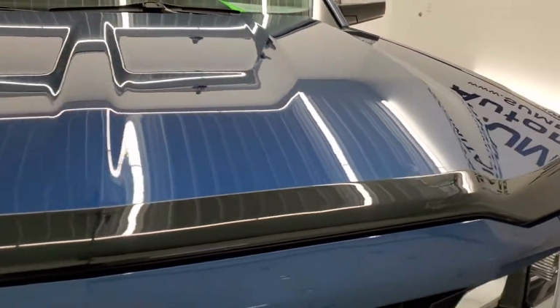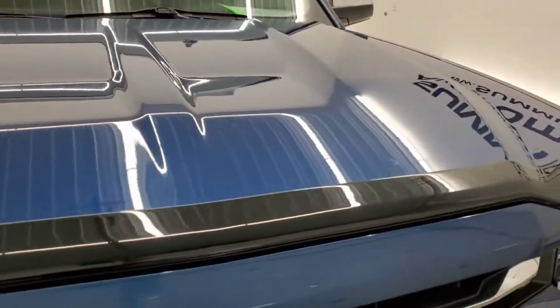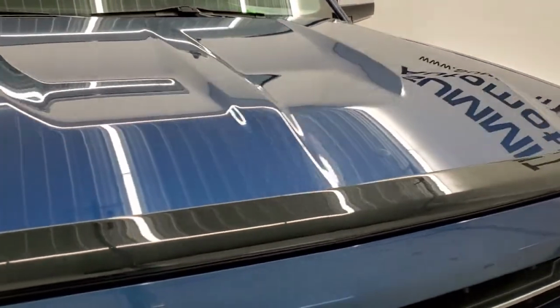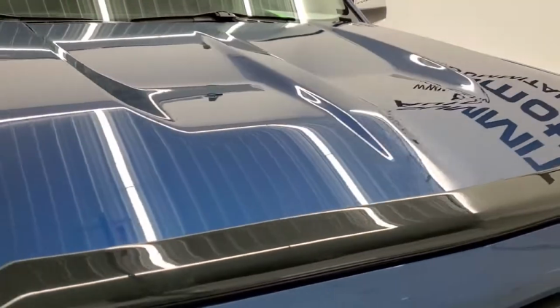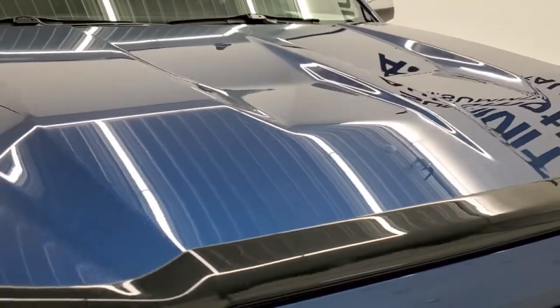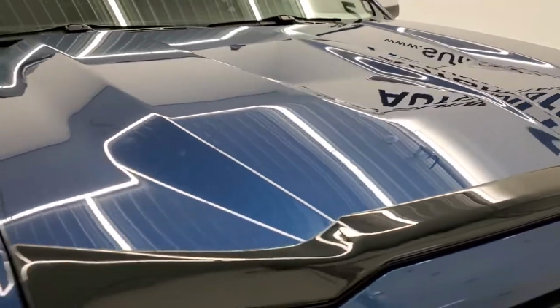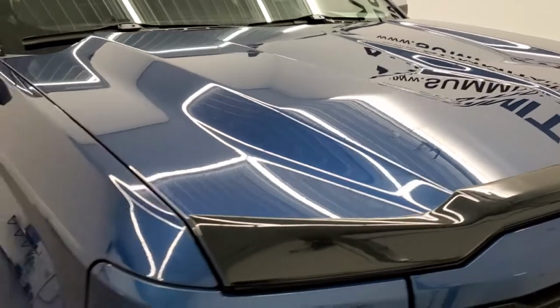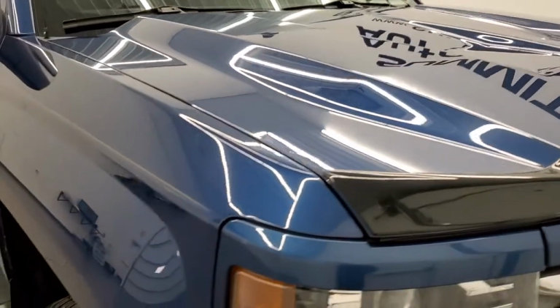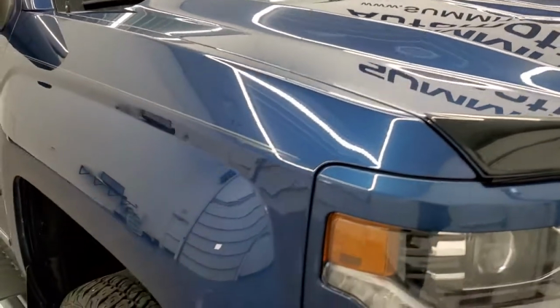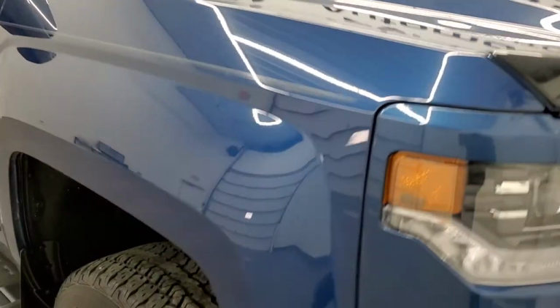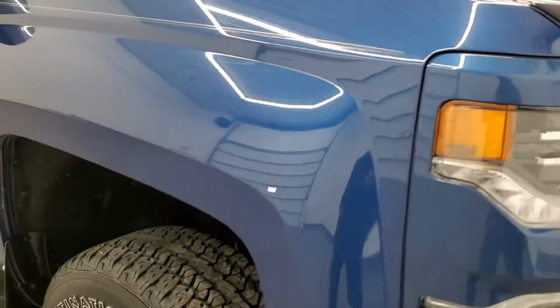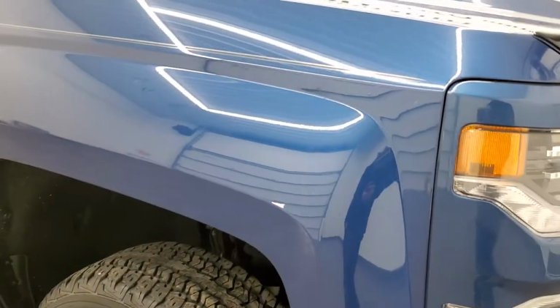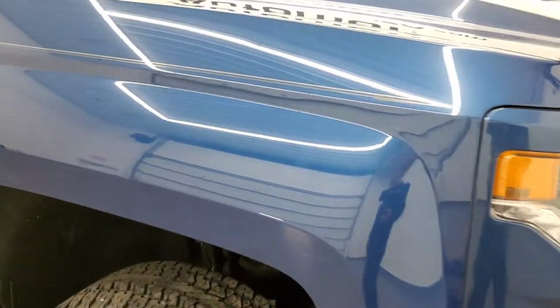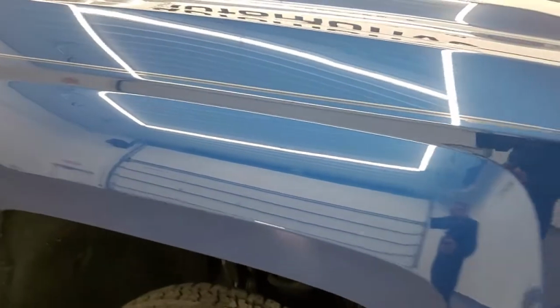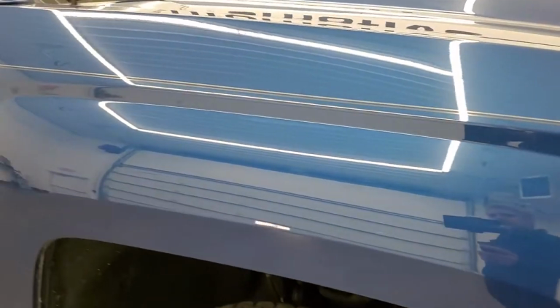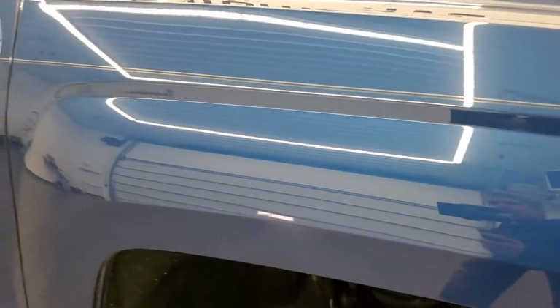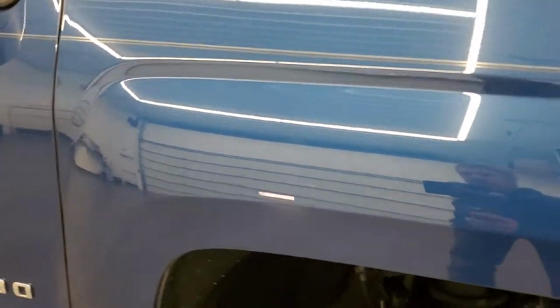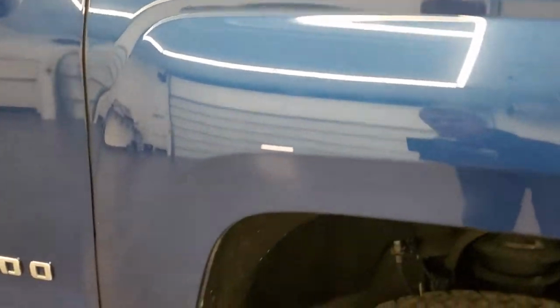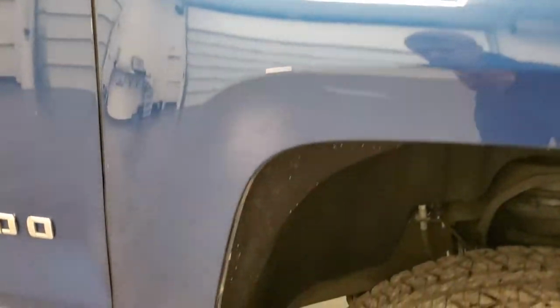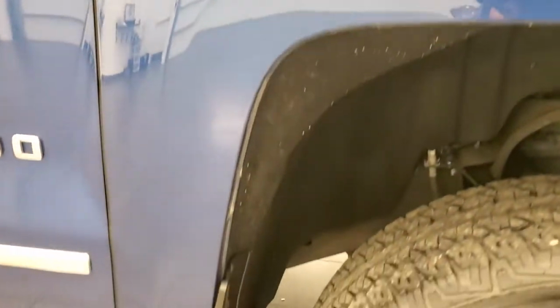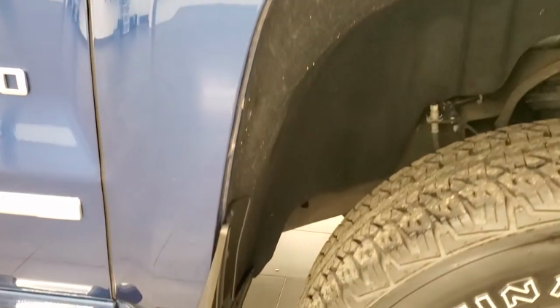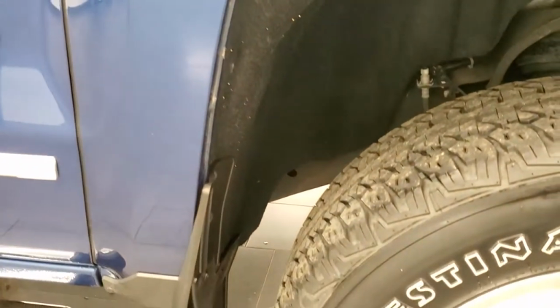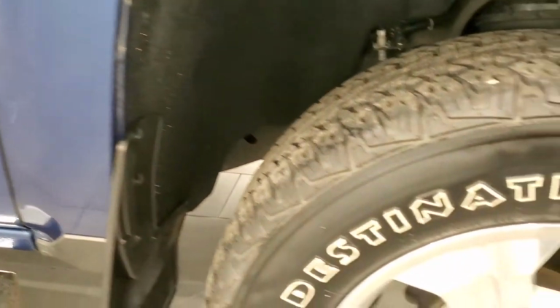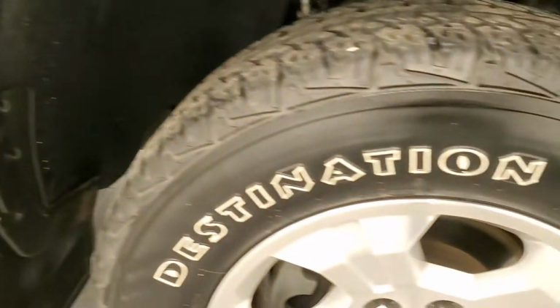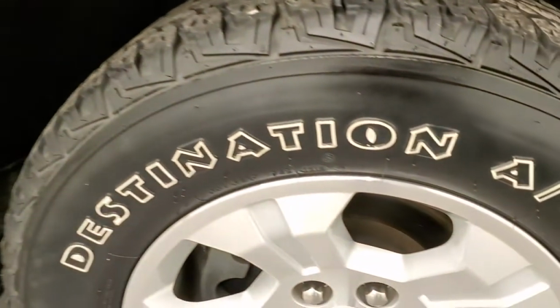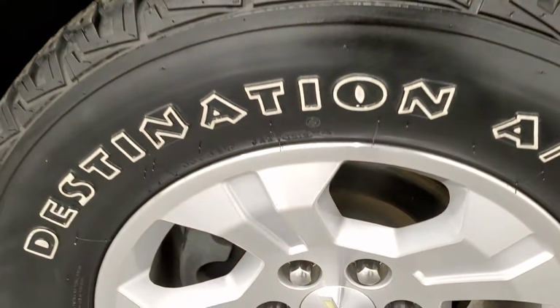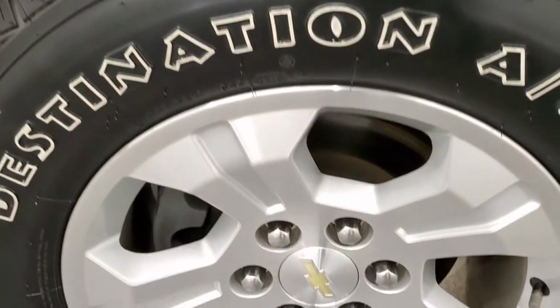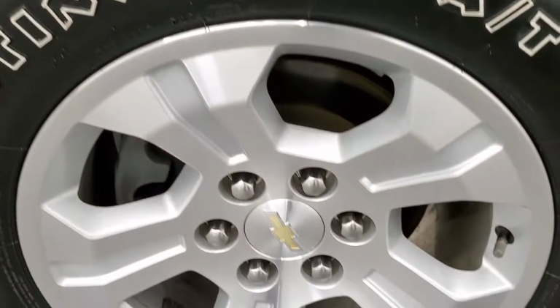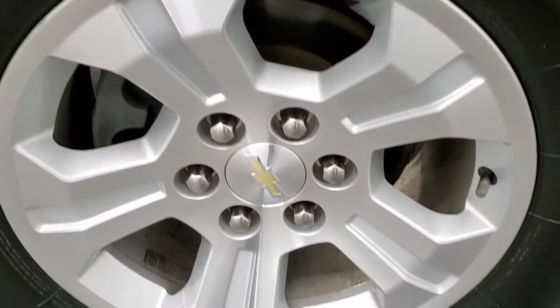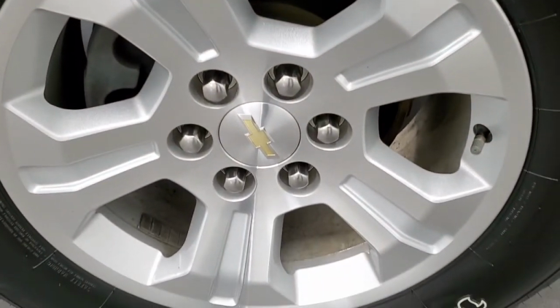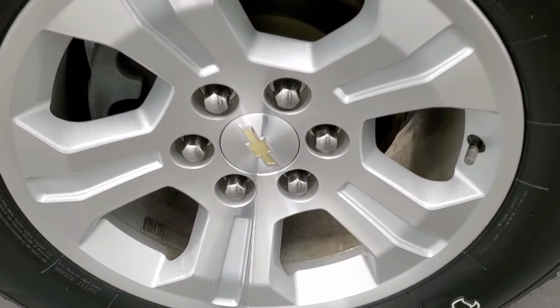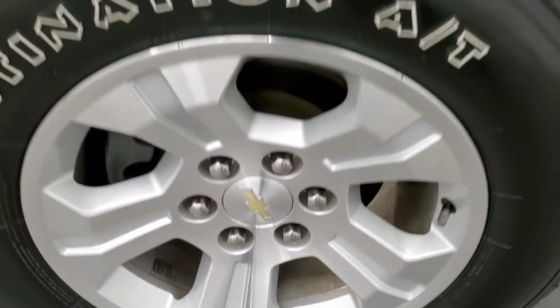I didn't see any major dents or dings on the hood. Passenger side front fender is in excellent condition as well, and the passenger side rim has no scuffs or scrapes on there.